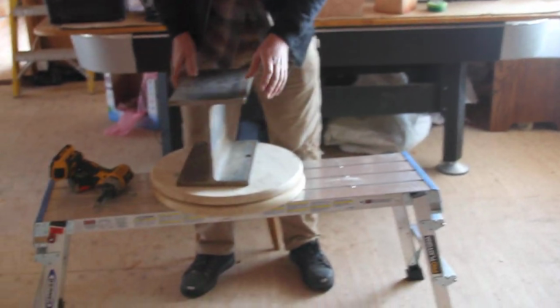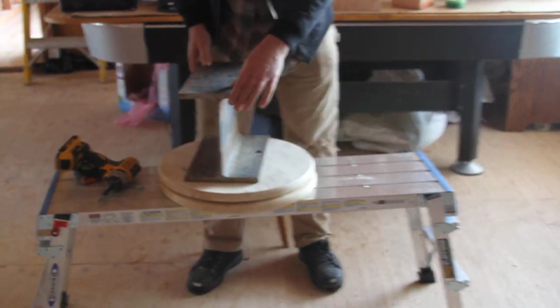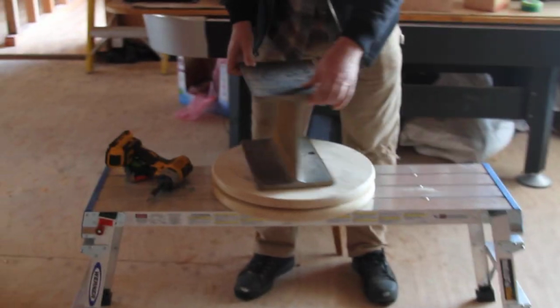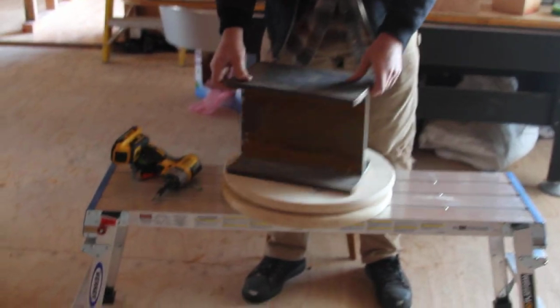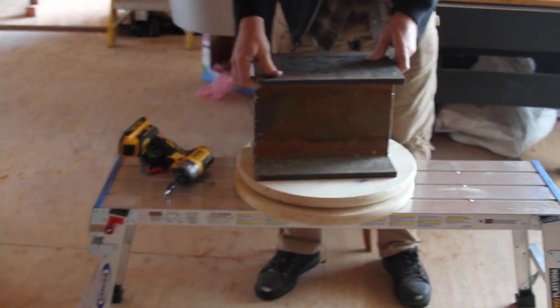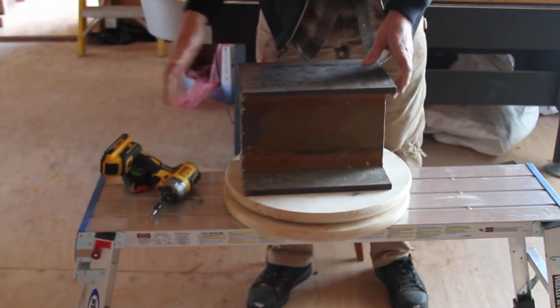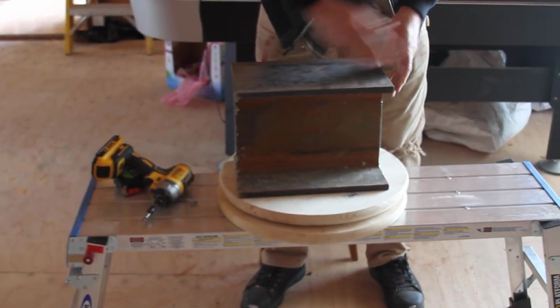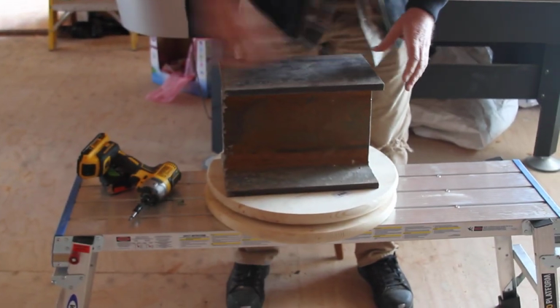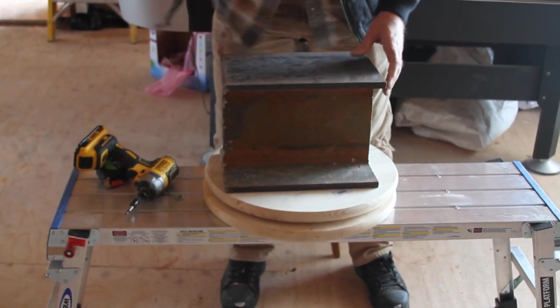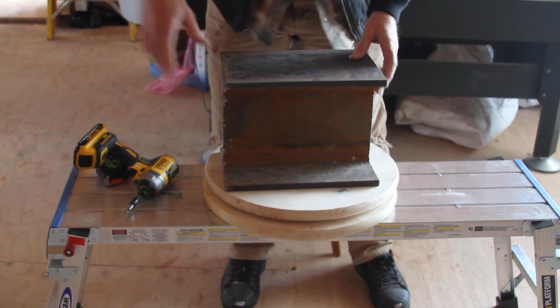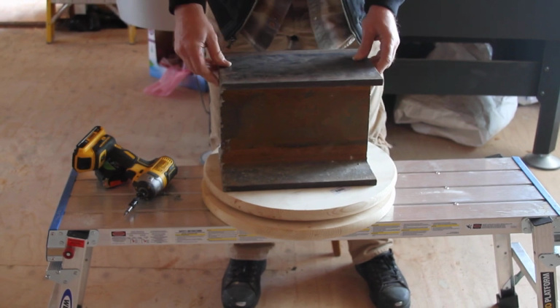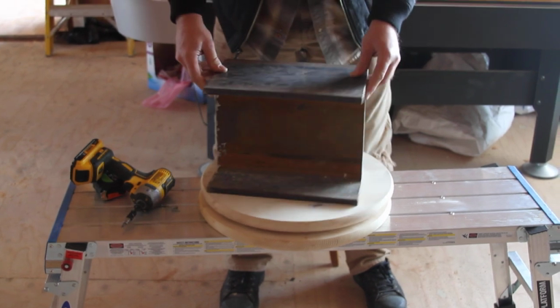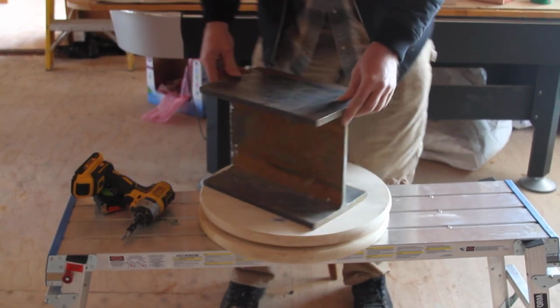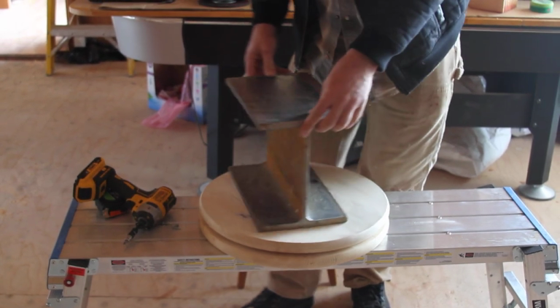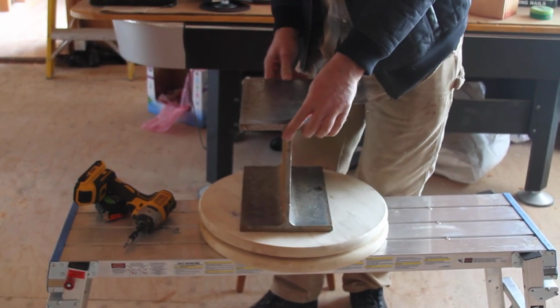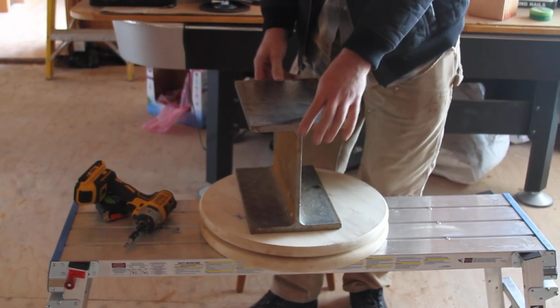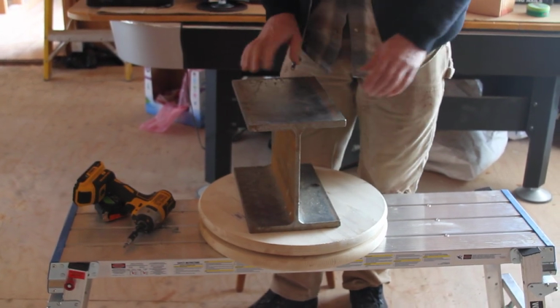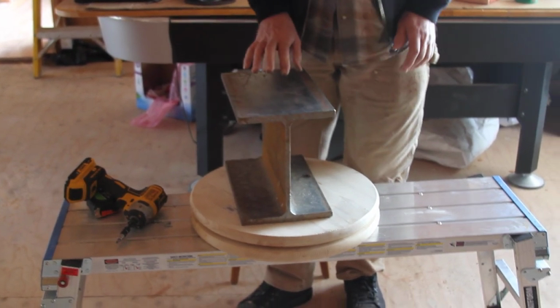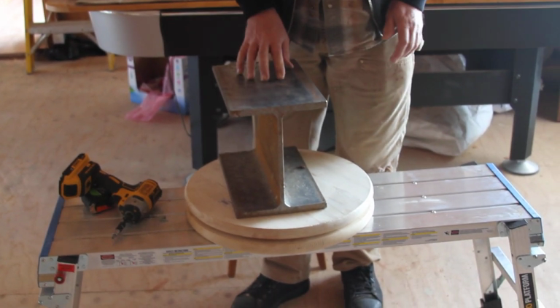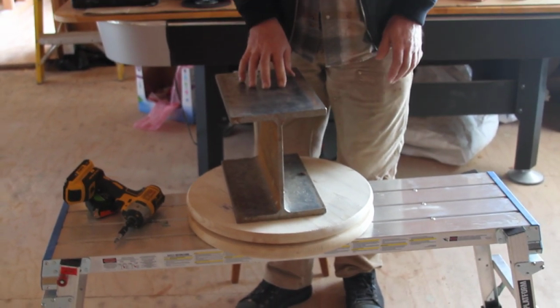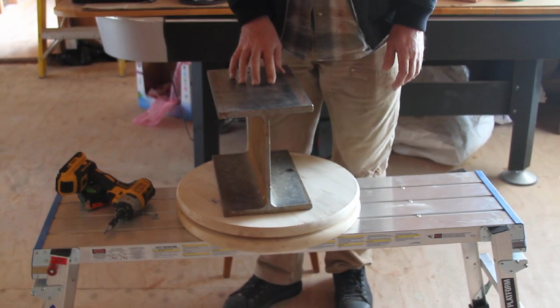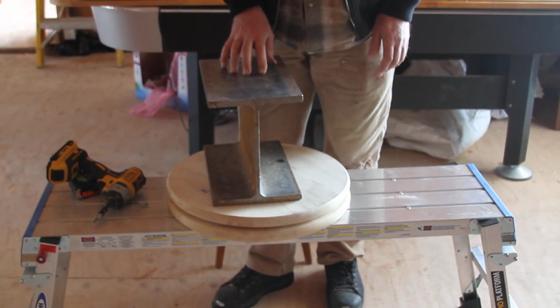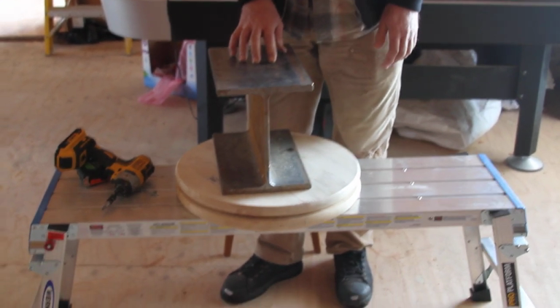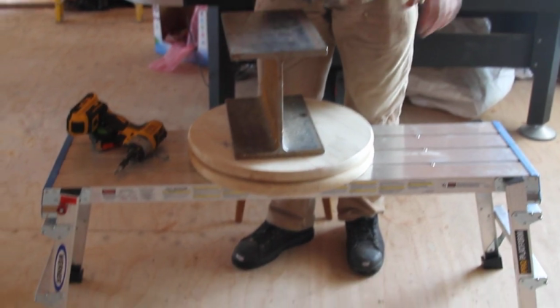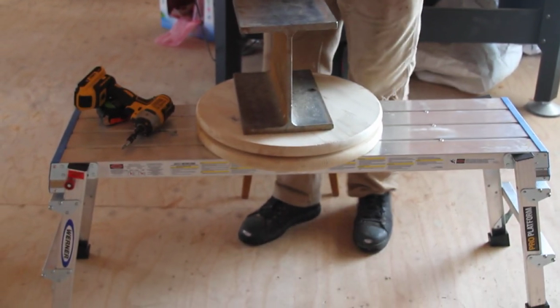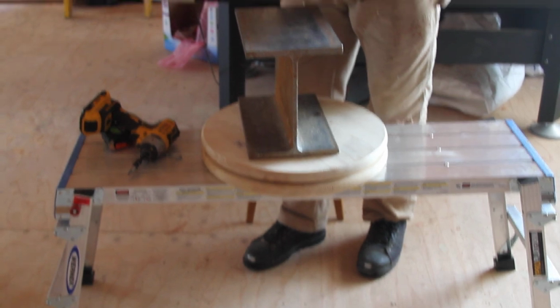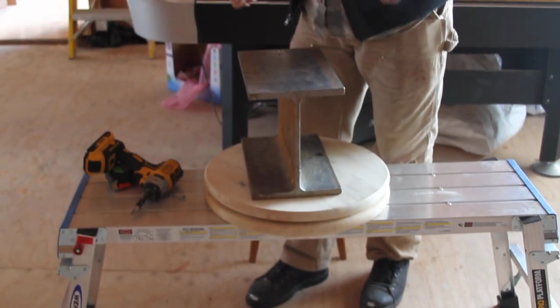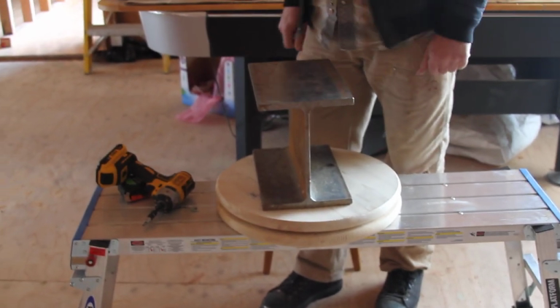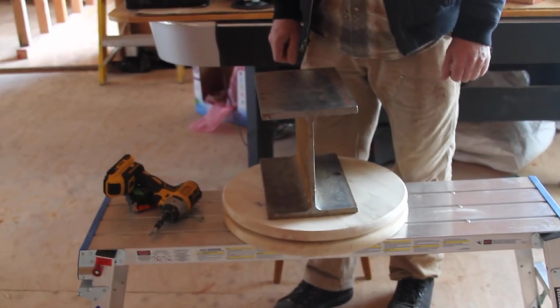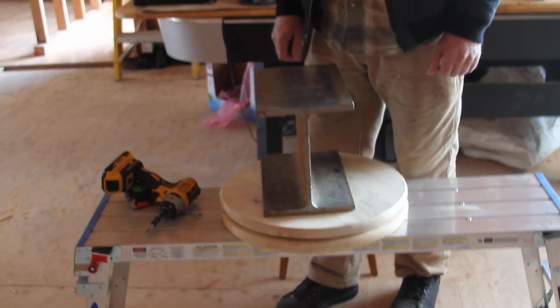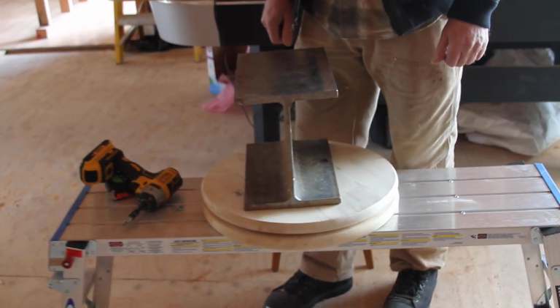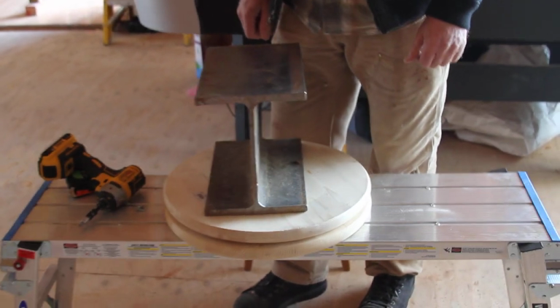My beam came into the house this way, and I had to rotate it 90 degrees. I put it in the center, and two guys rotated the disc with no problem.